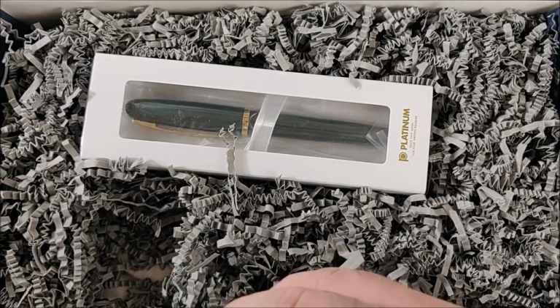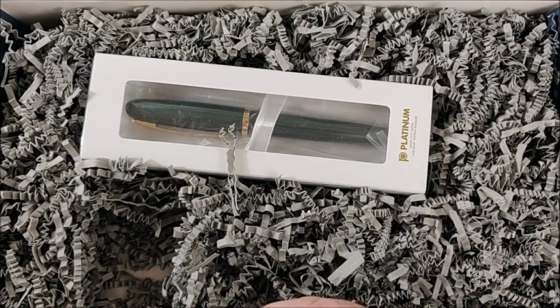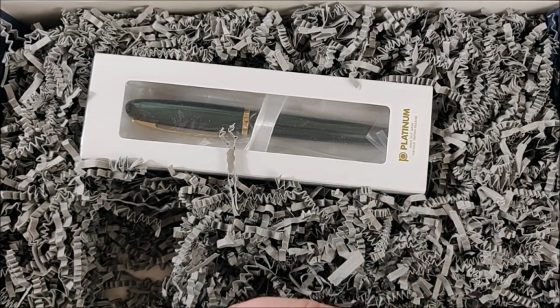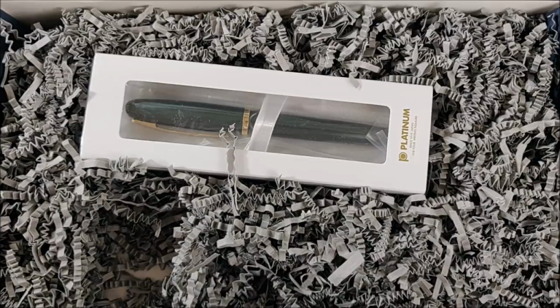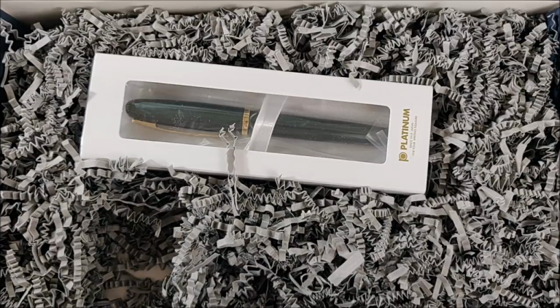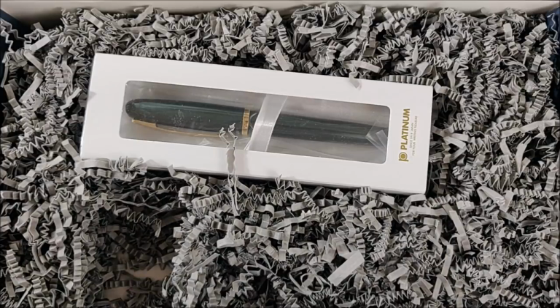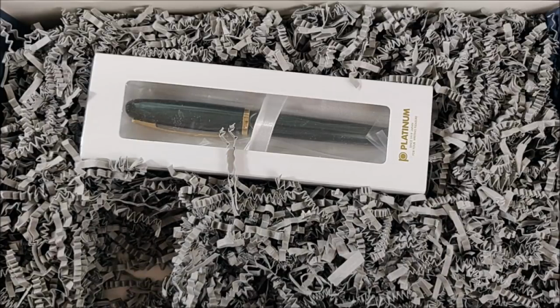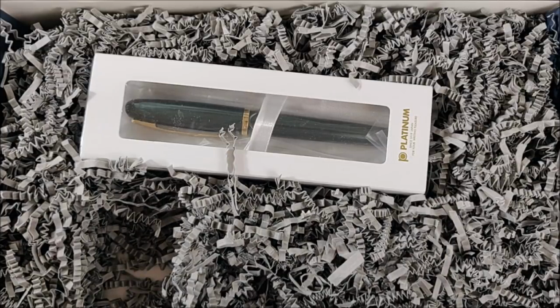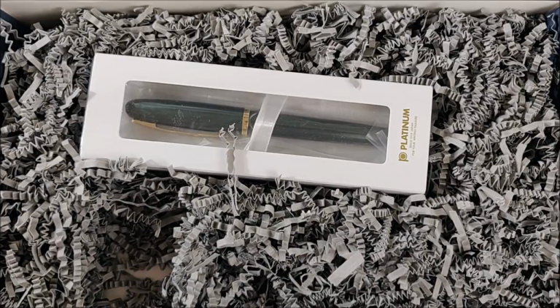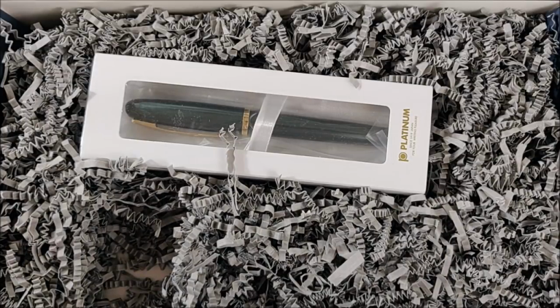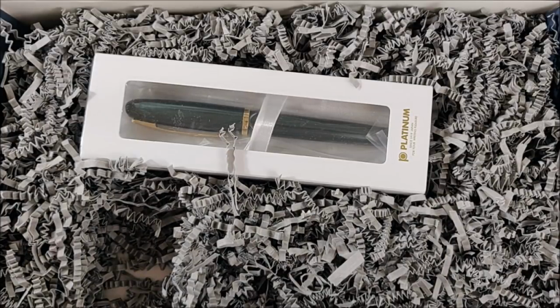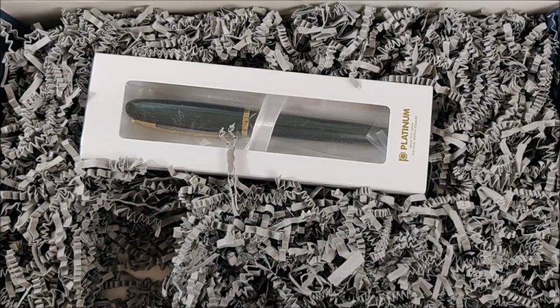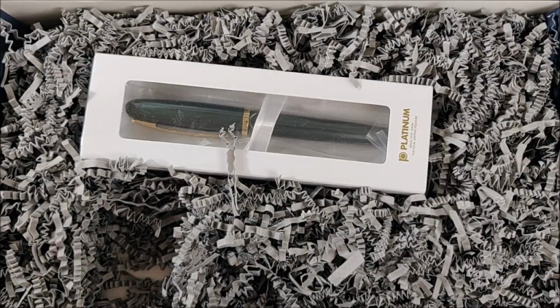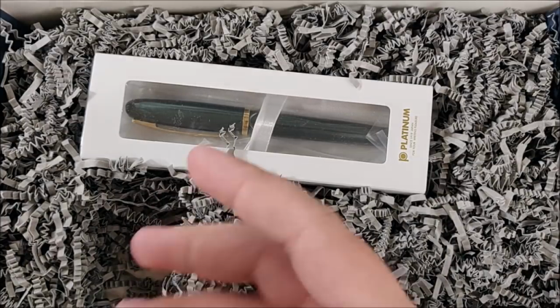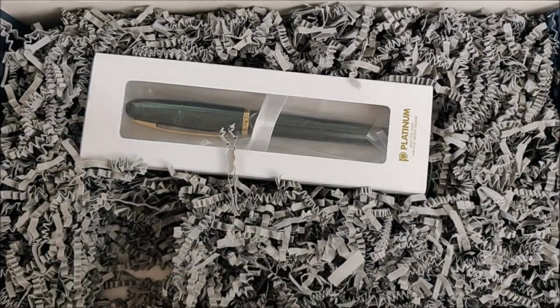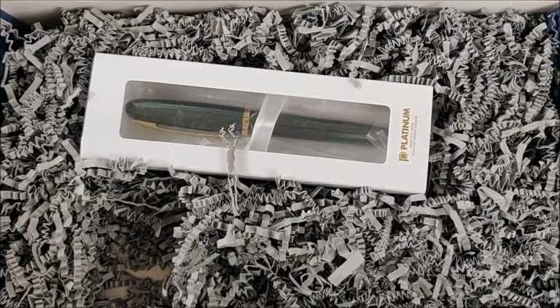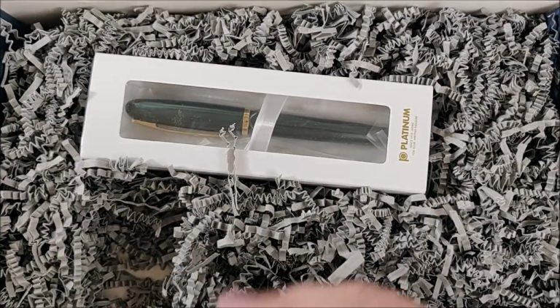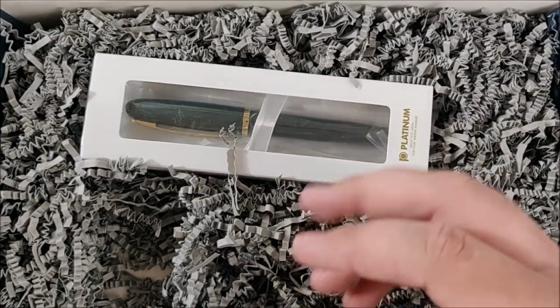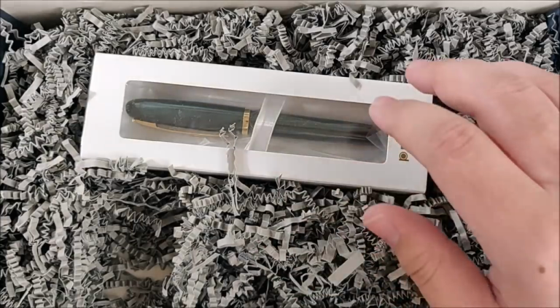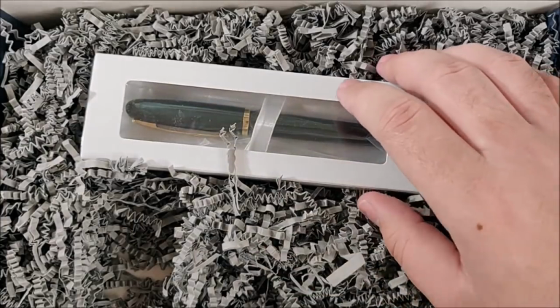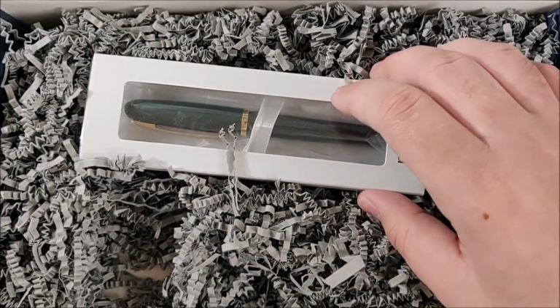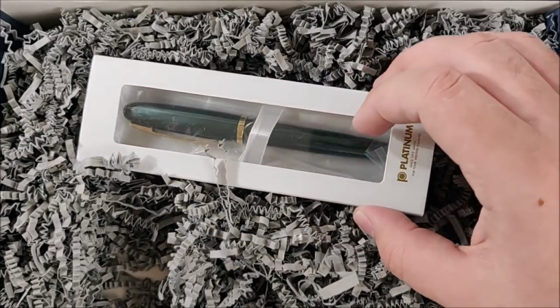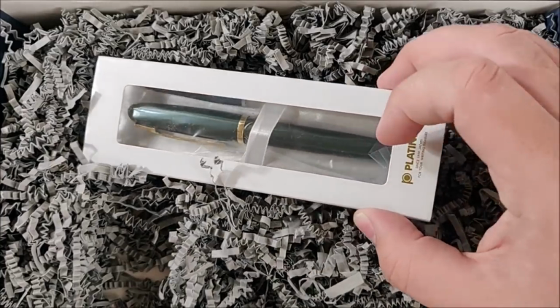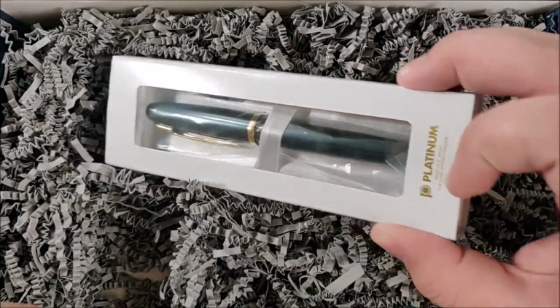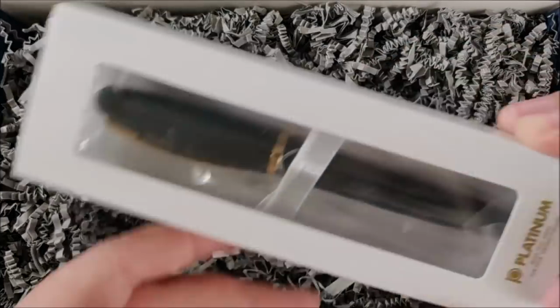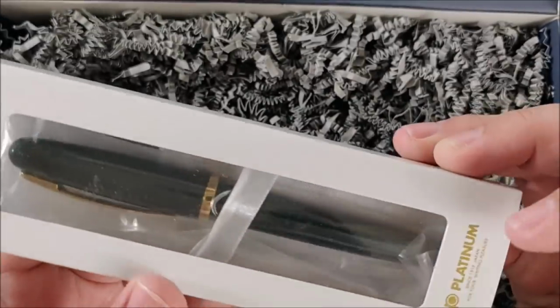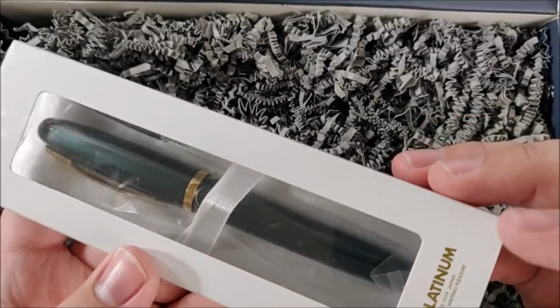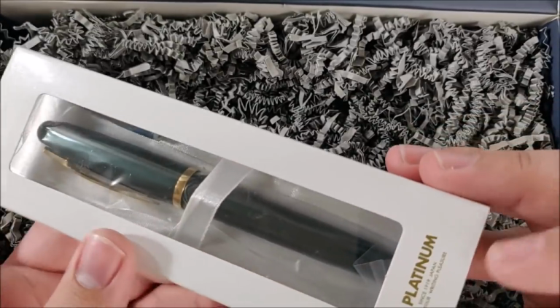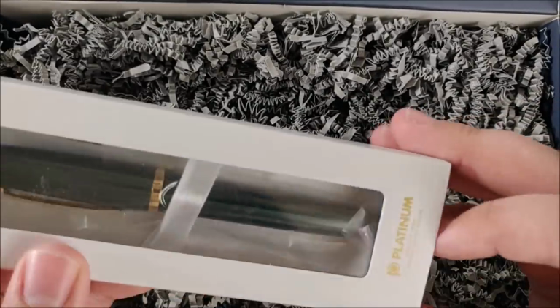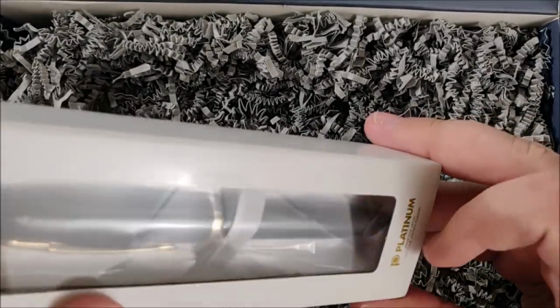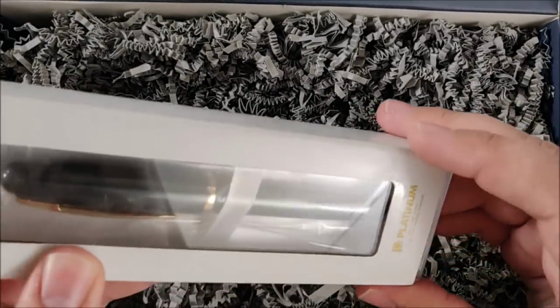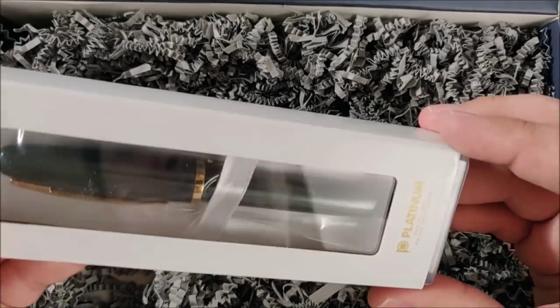There will be reviews of all of this stuff — maybe even one of the Lamy Safari if you guys want a re-review, since the reviews are a little old. And the Platinum Balance is the thing I'm most excited about.